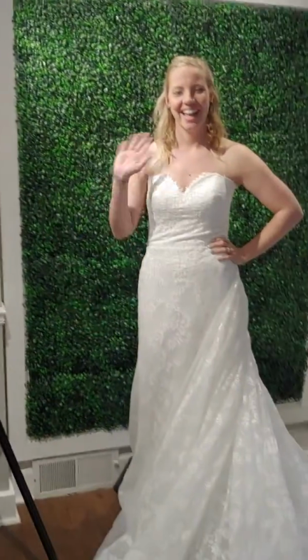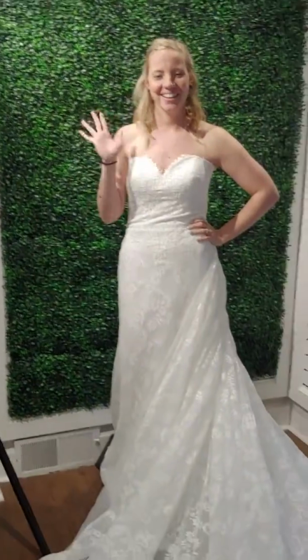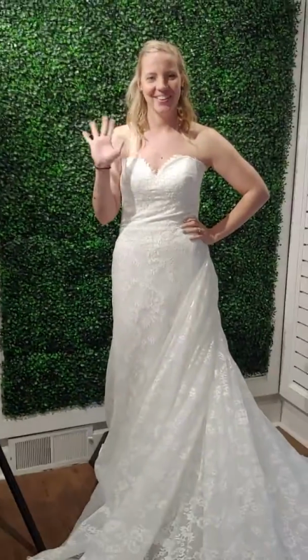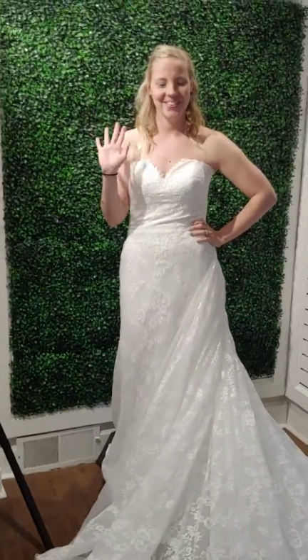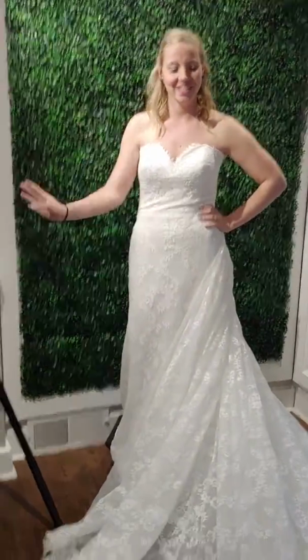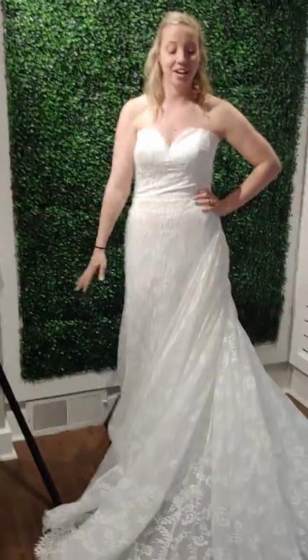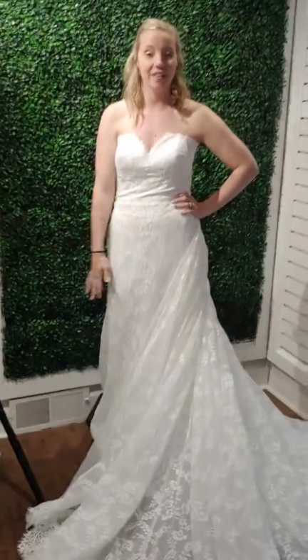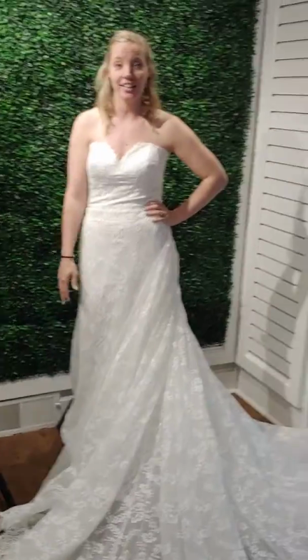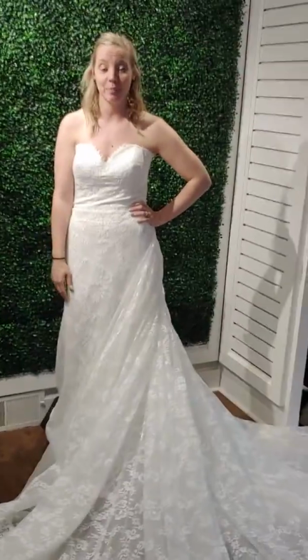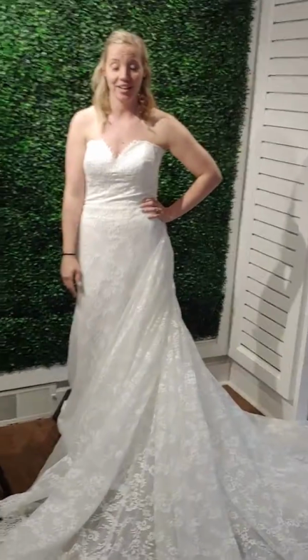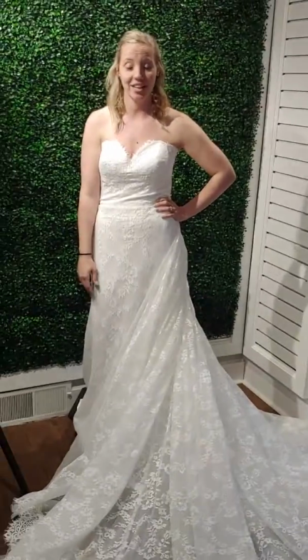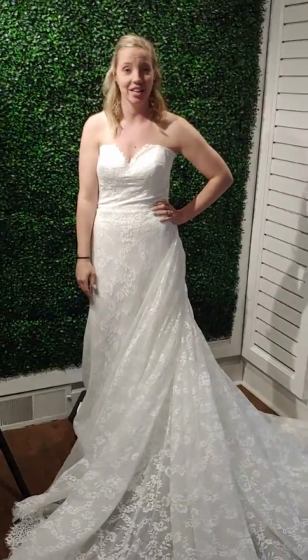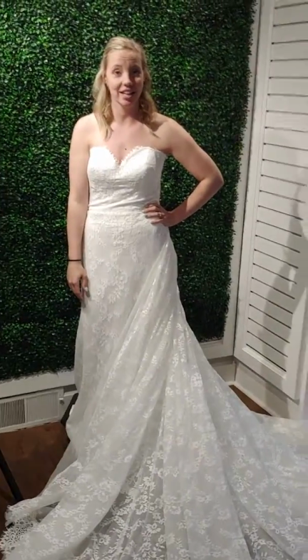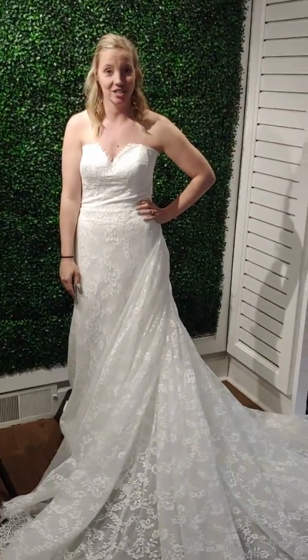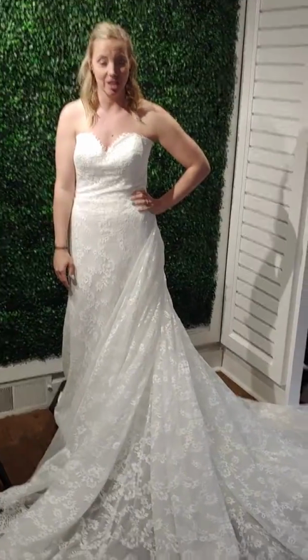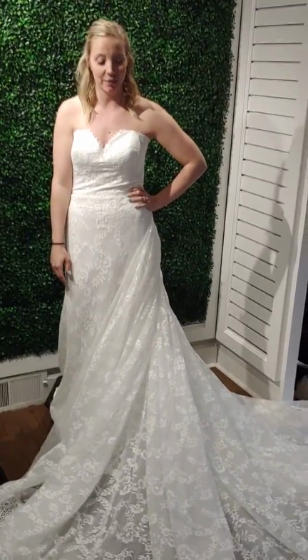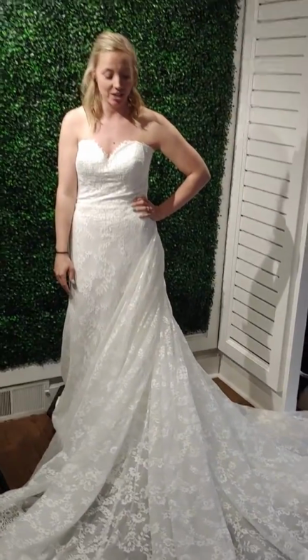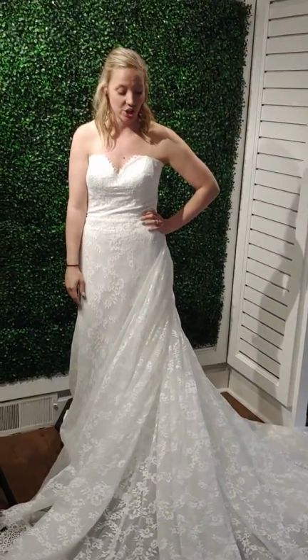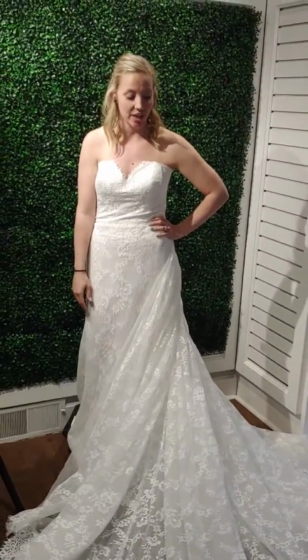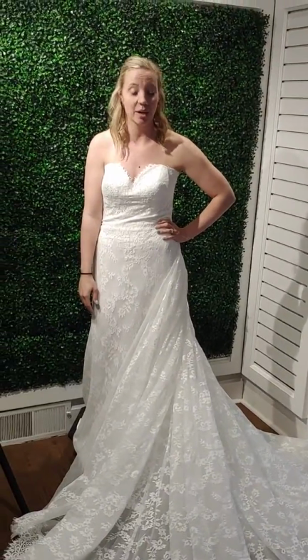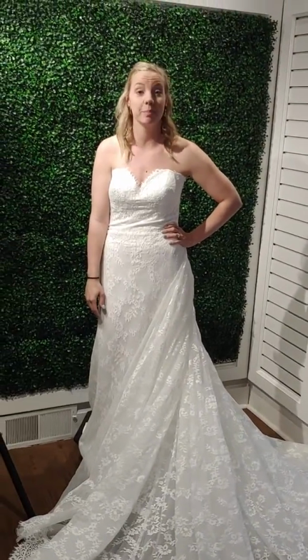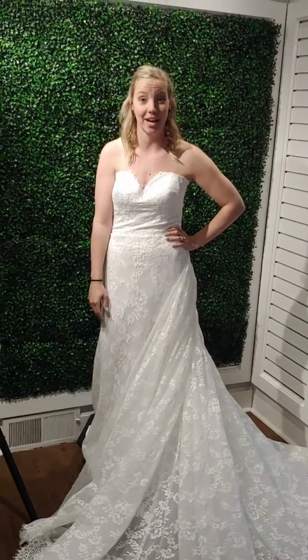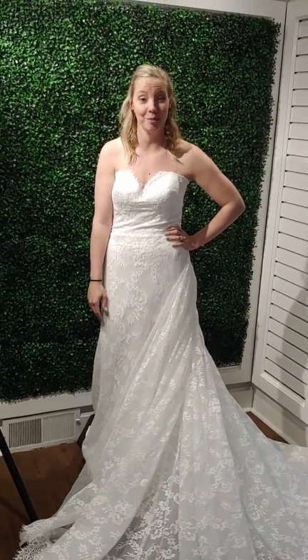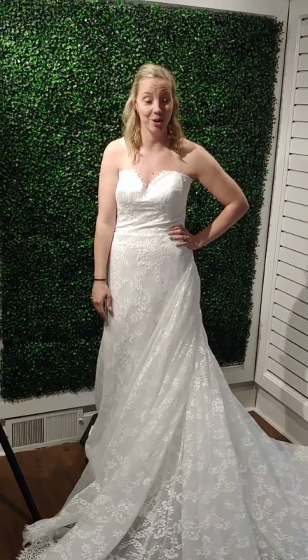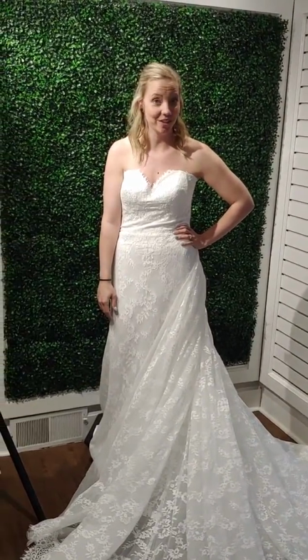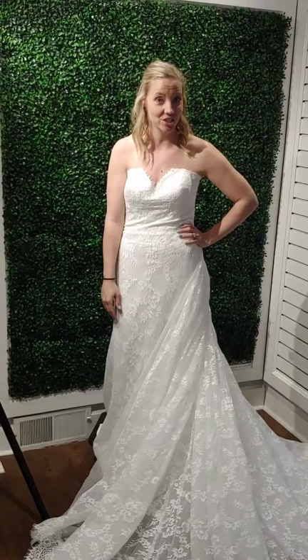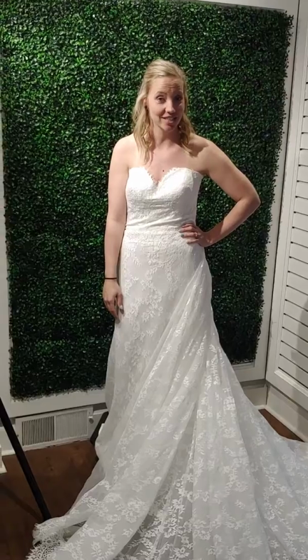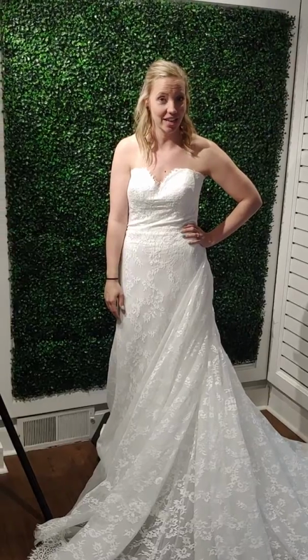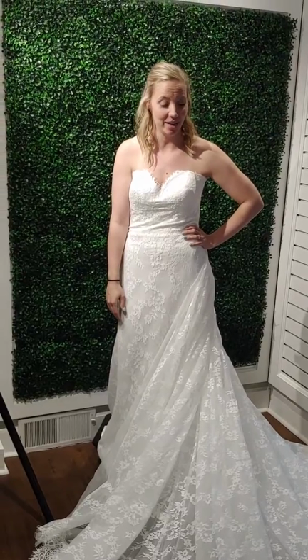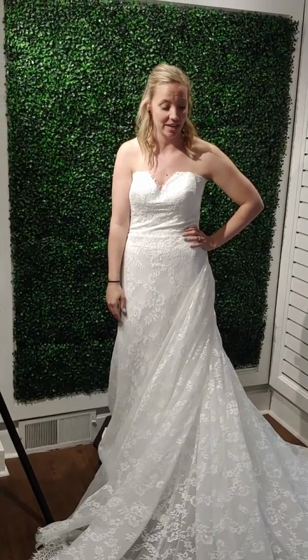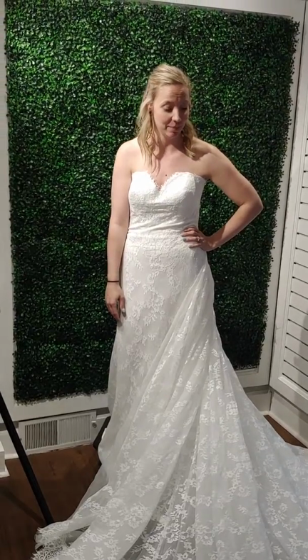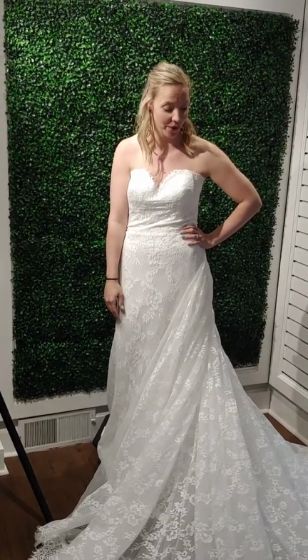Hello! We're here at Volle's Bridal in Lake Zurich. I wanted to show you guys our brand new Pronovias dress that came in — the Desdemona.